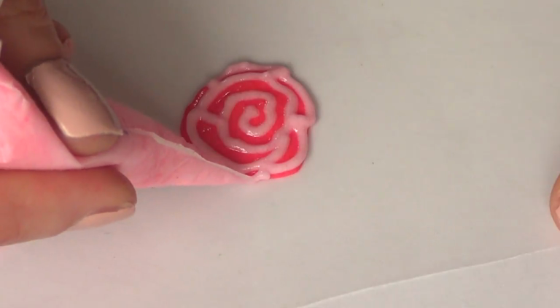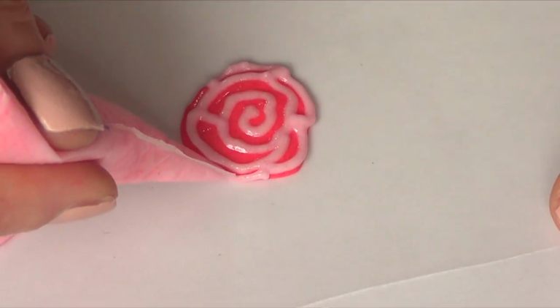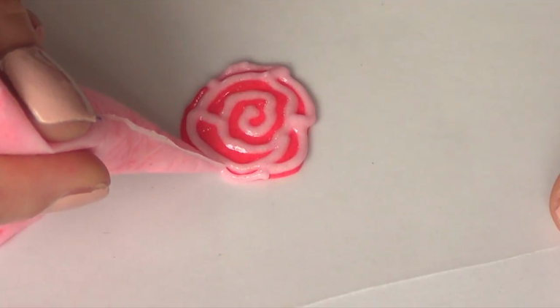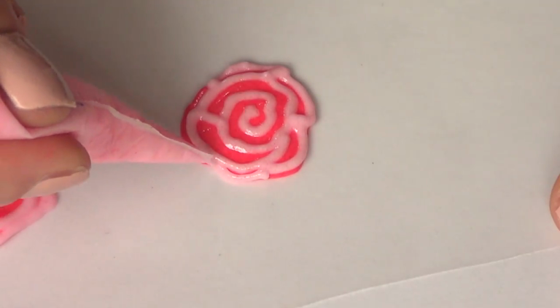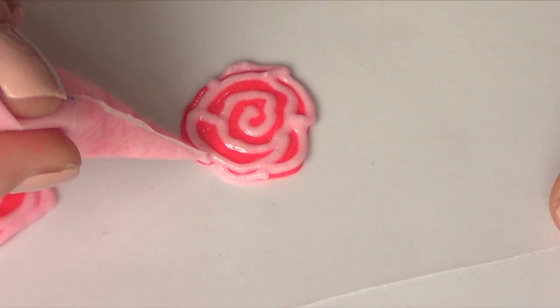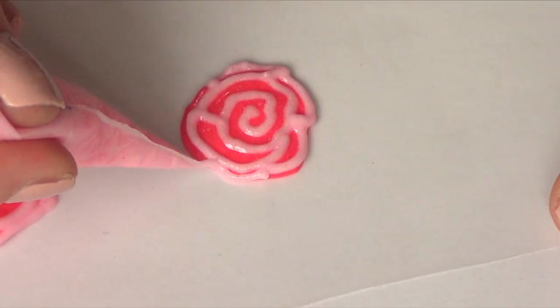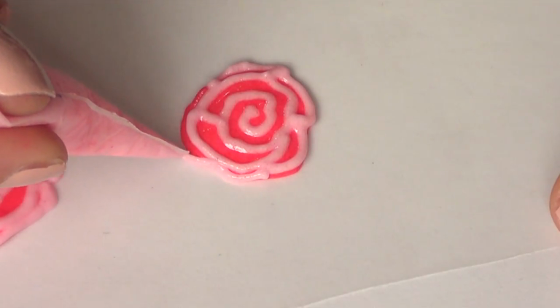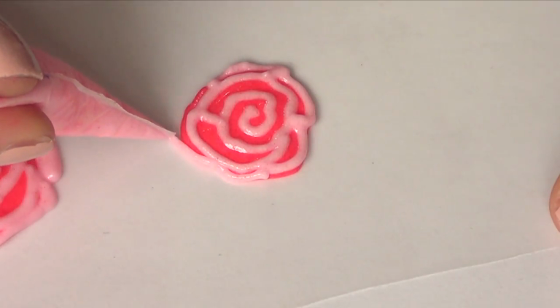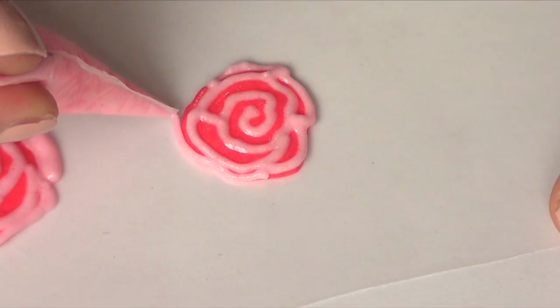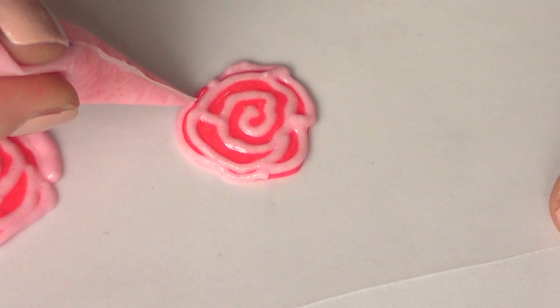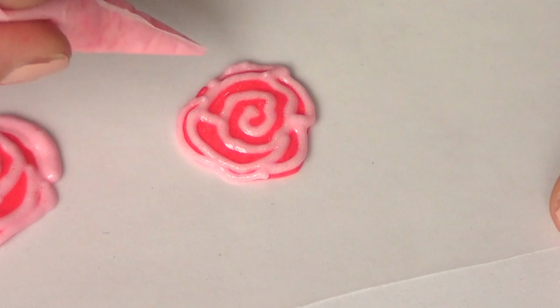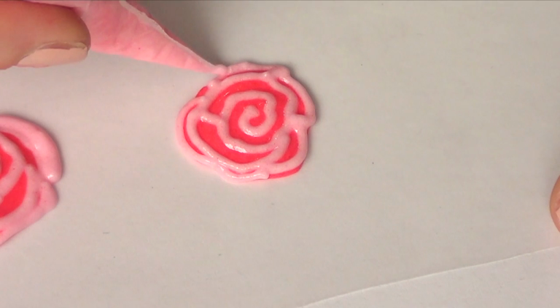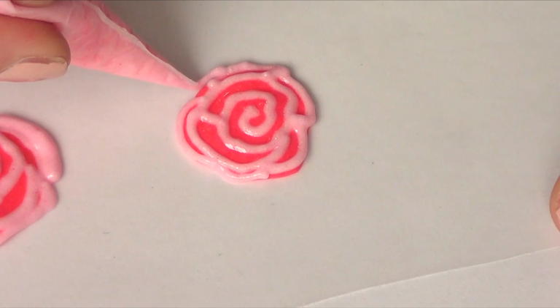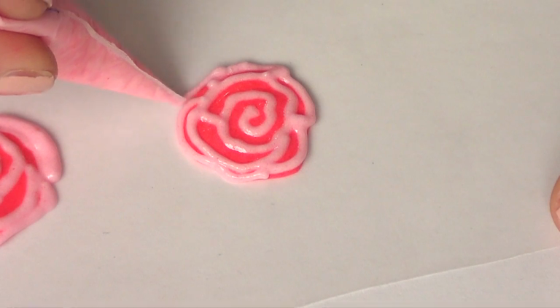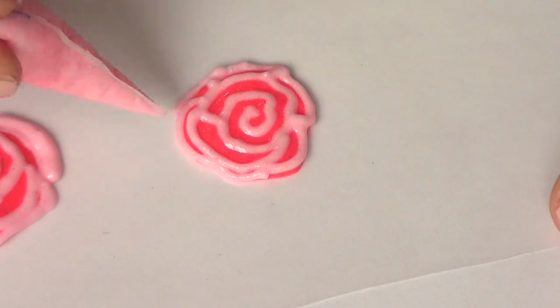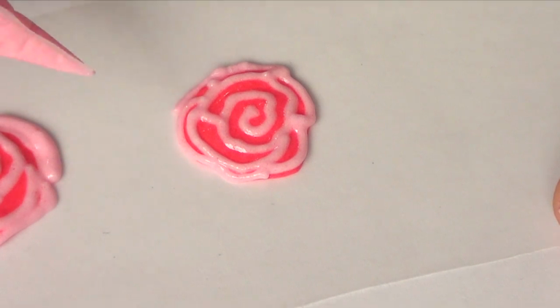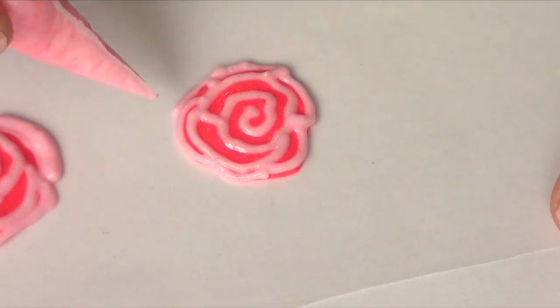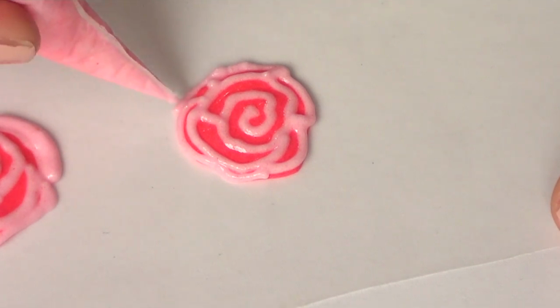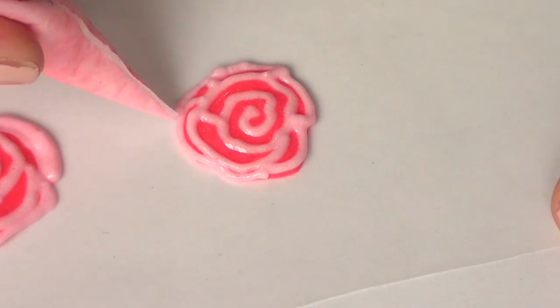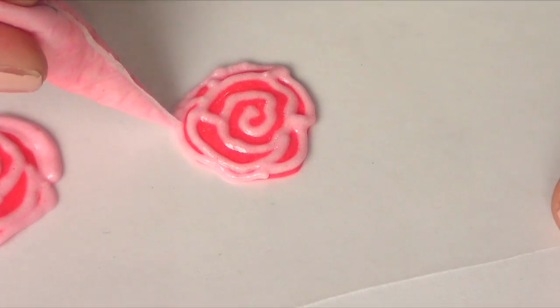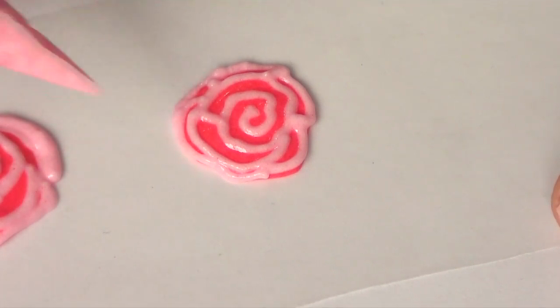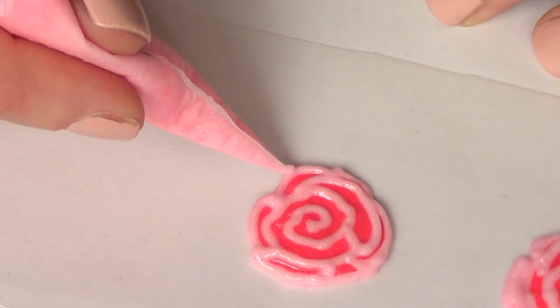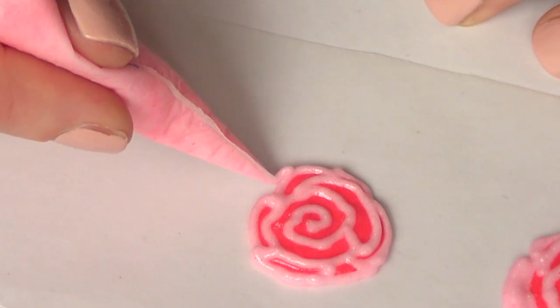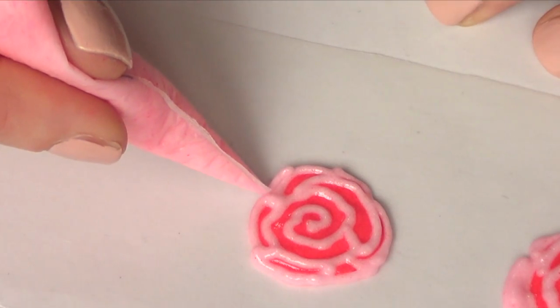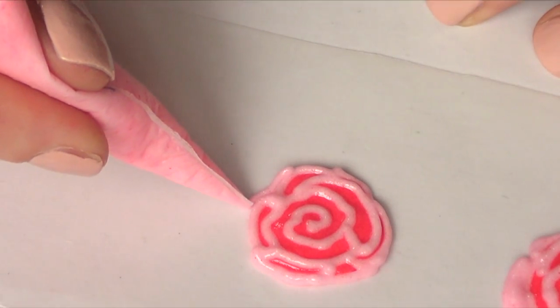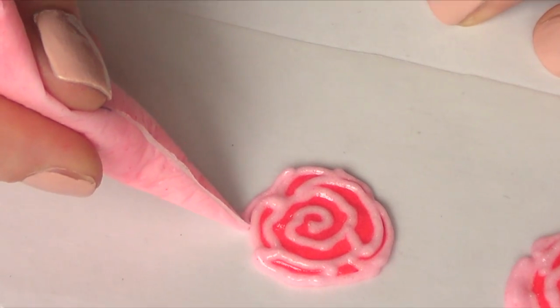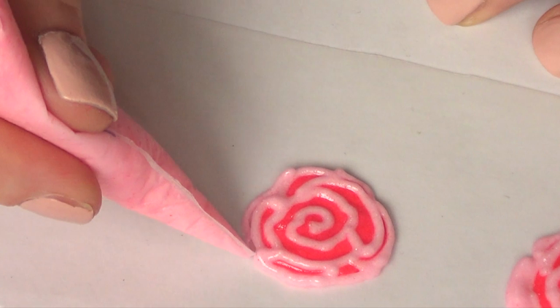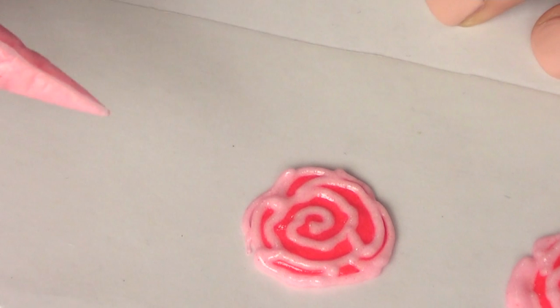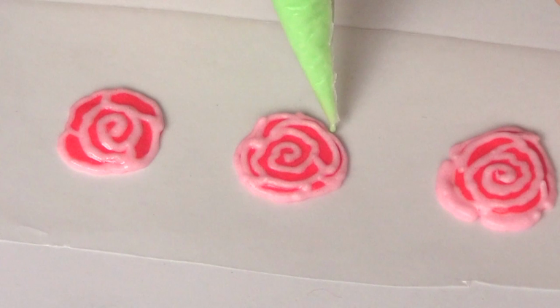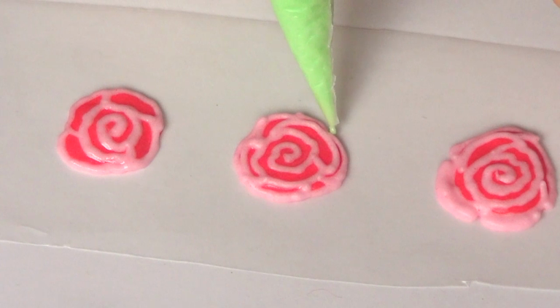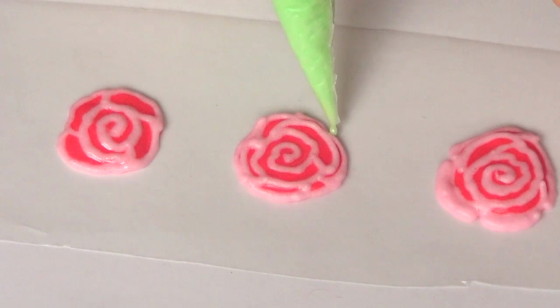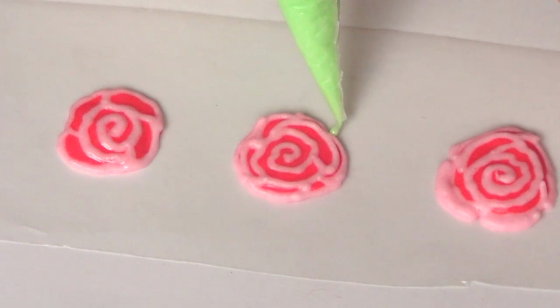A few tips: don't make them too thin because they tend to break, and make more than you actually think you need in case some of them break. Once I've done that and it's beginning to crust...